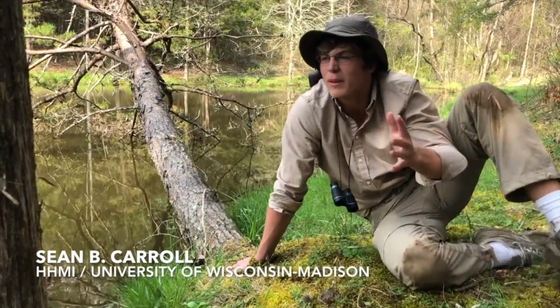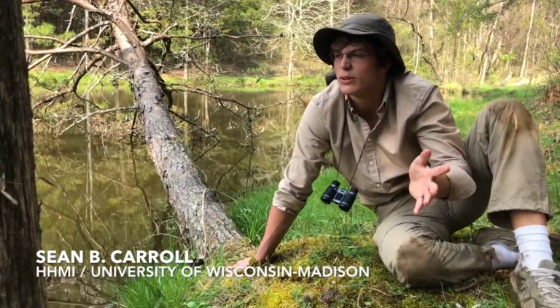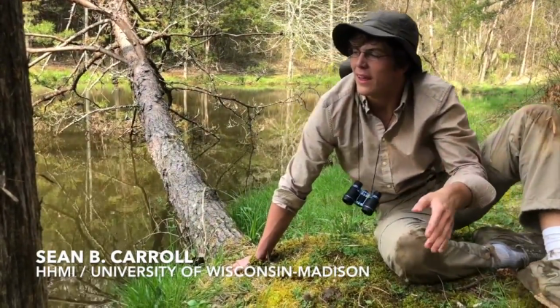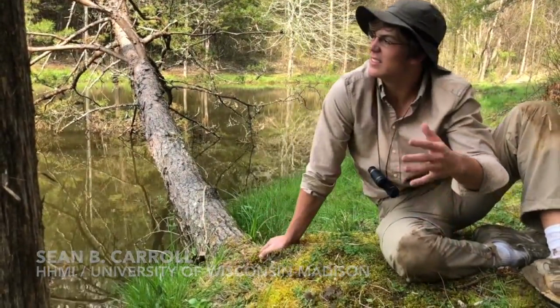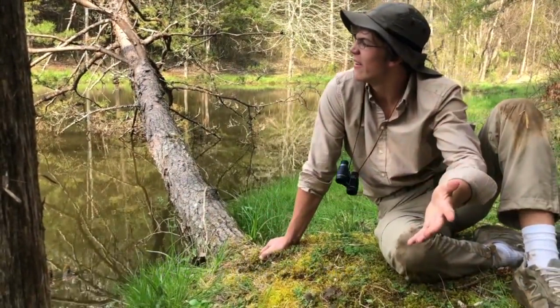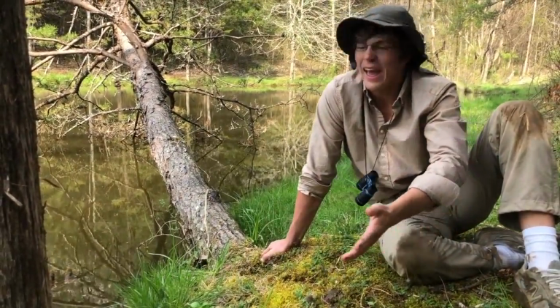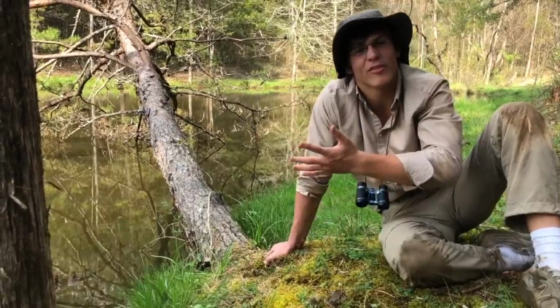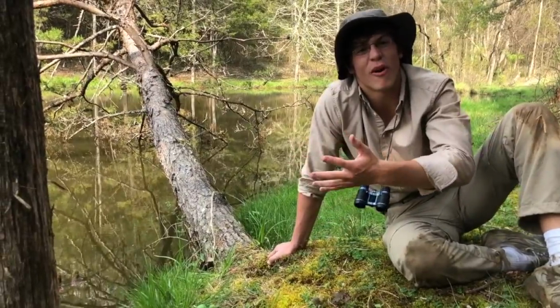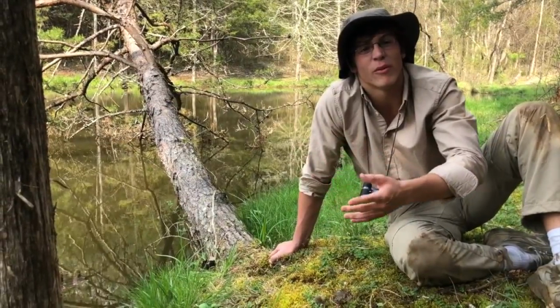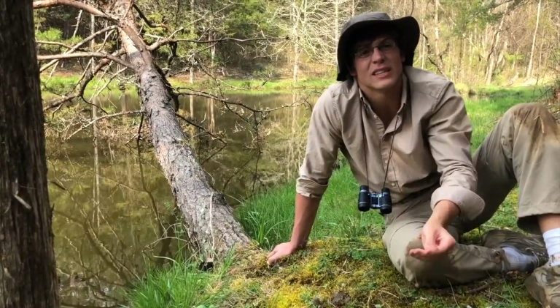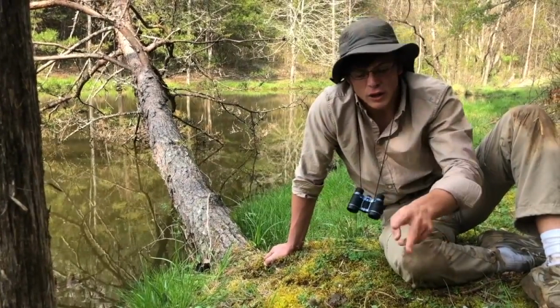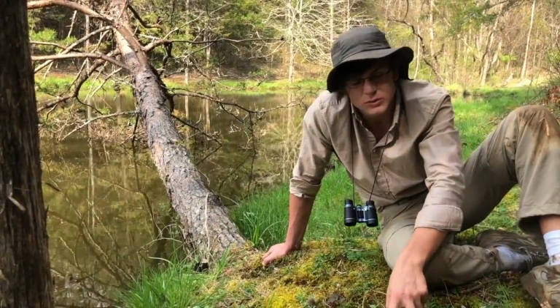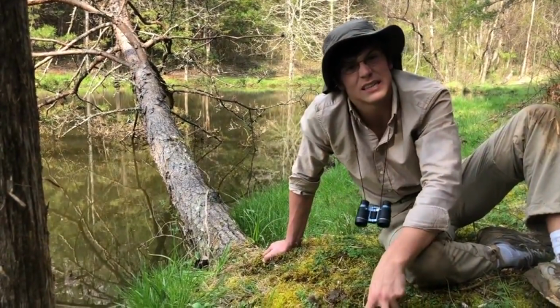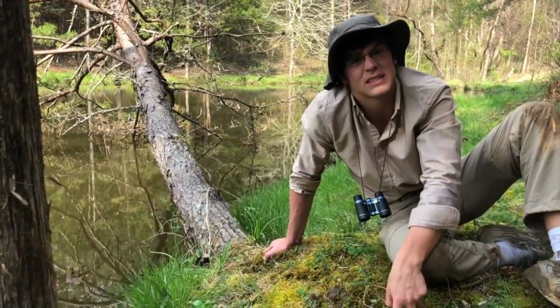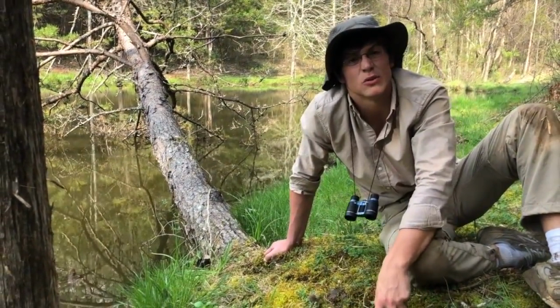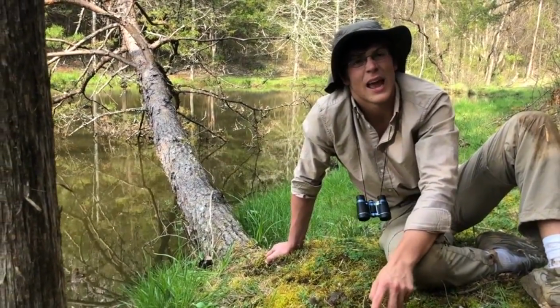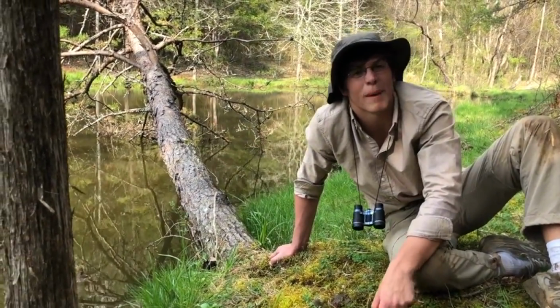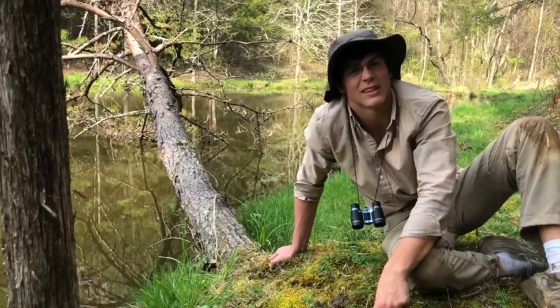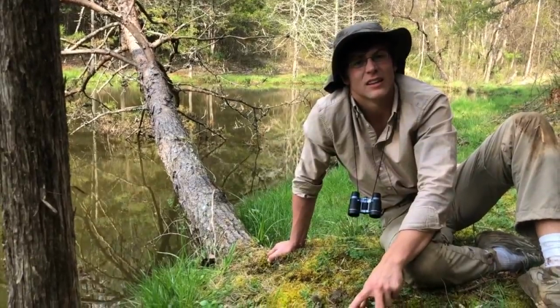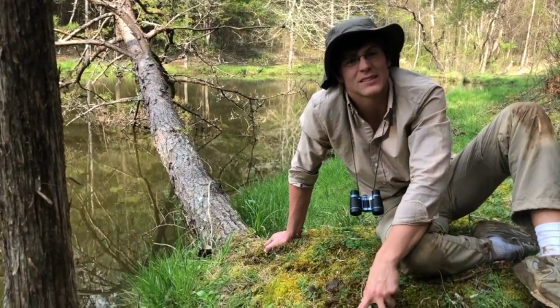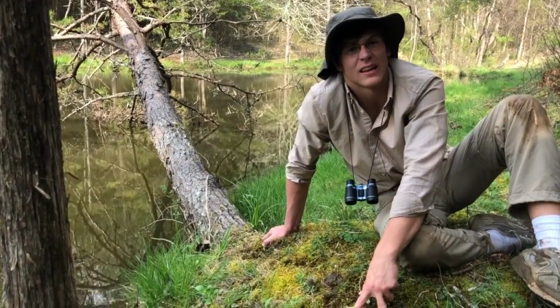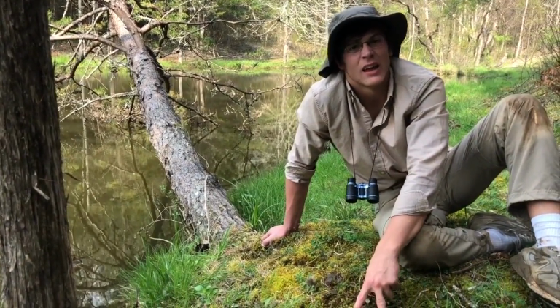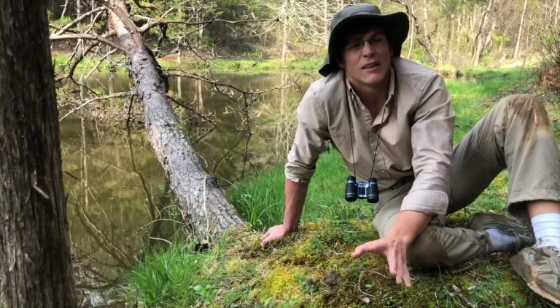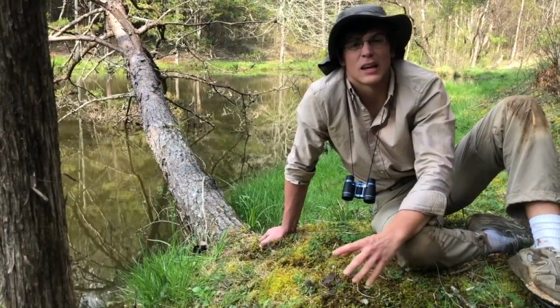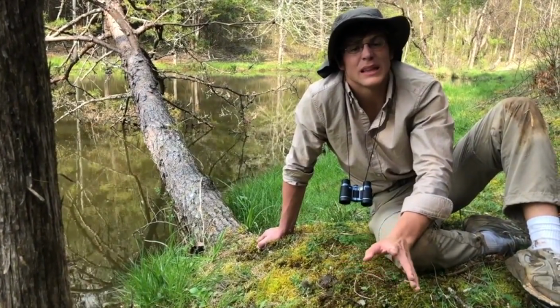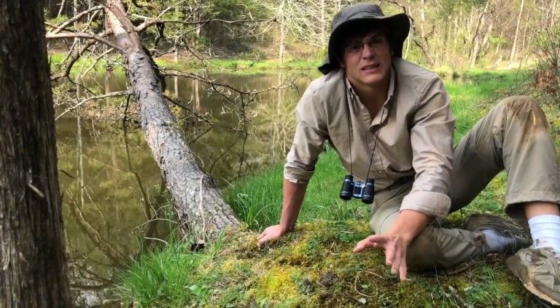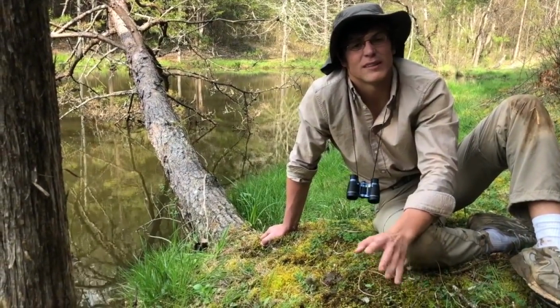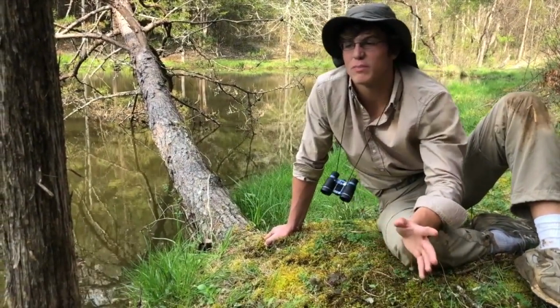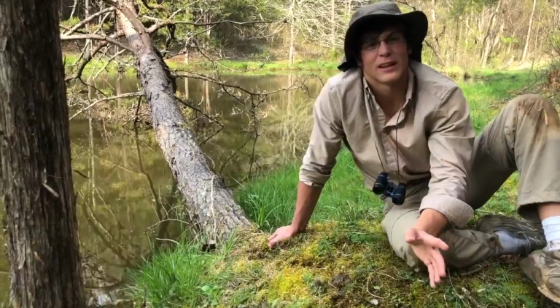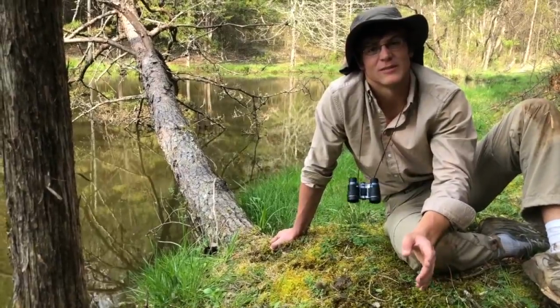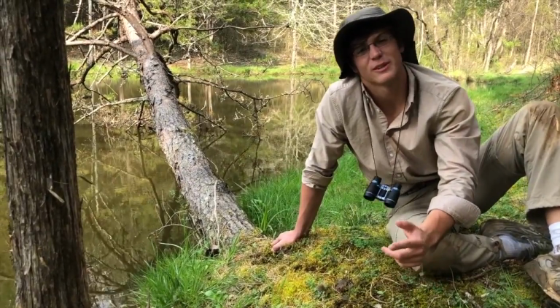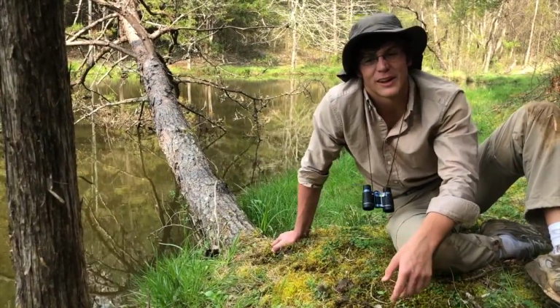common newt. And it is here at Thistle Mill Farms that we can see two distinct species of newts allopatrically speciated, living in completely different diverse populations. Let's go take a look.